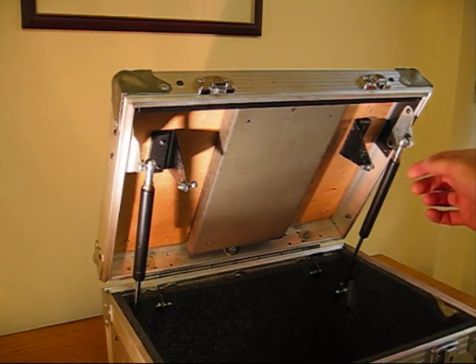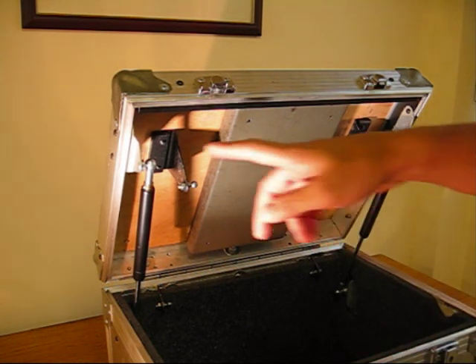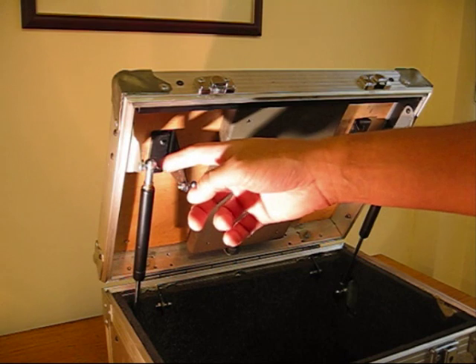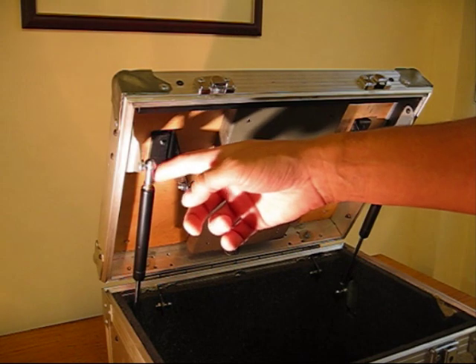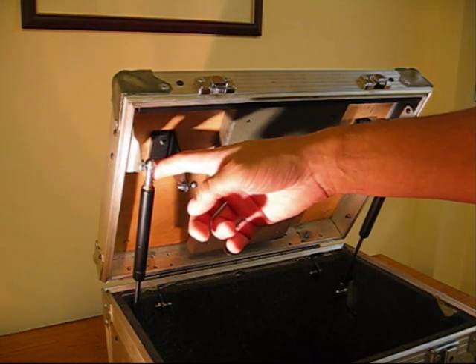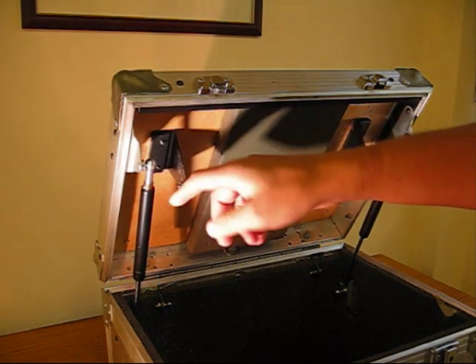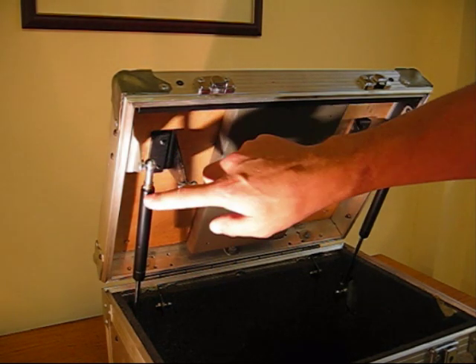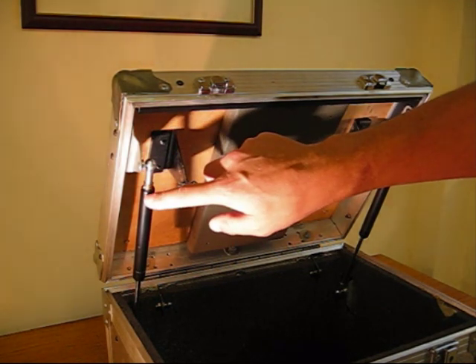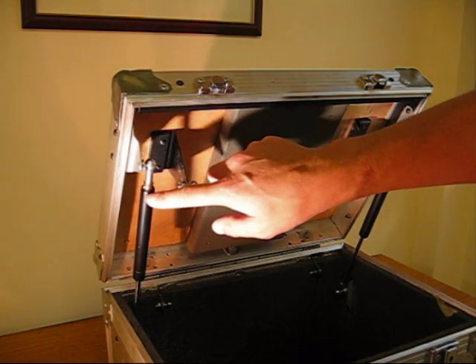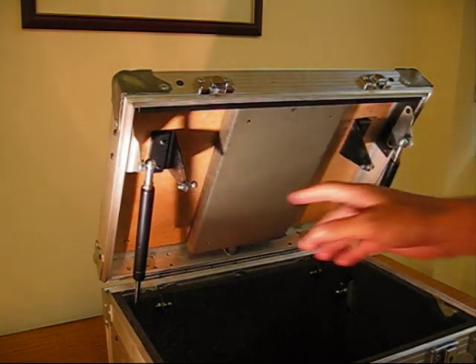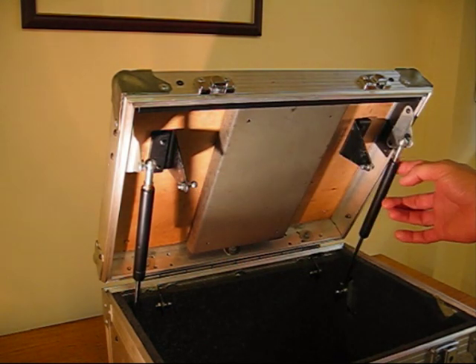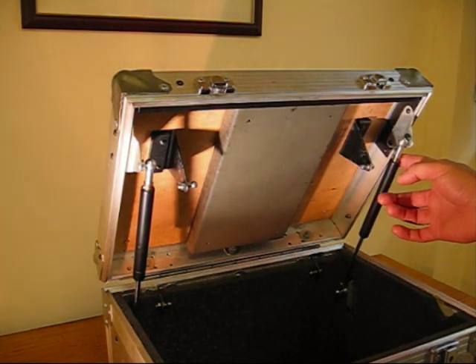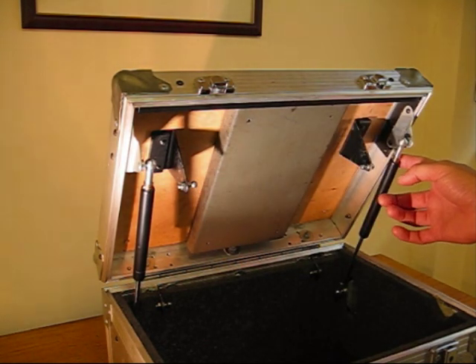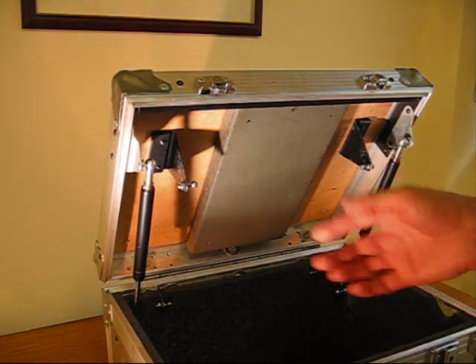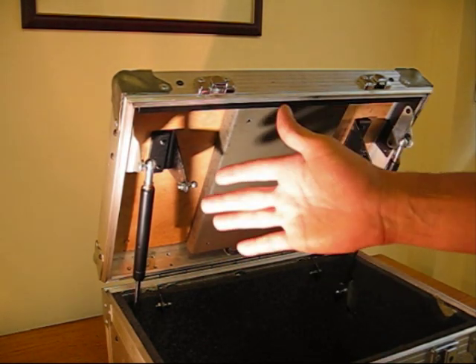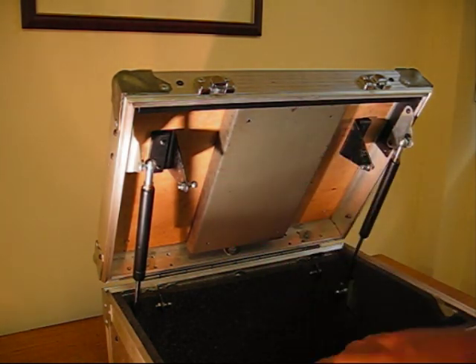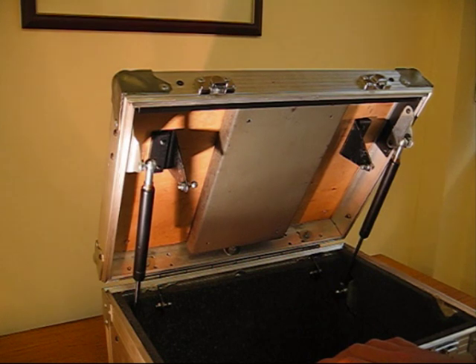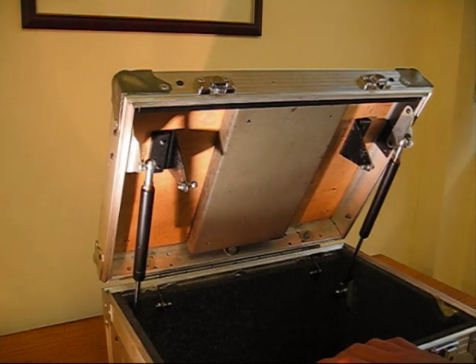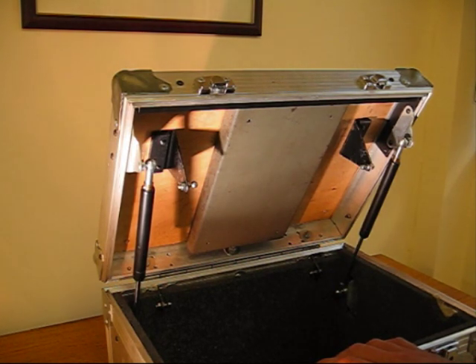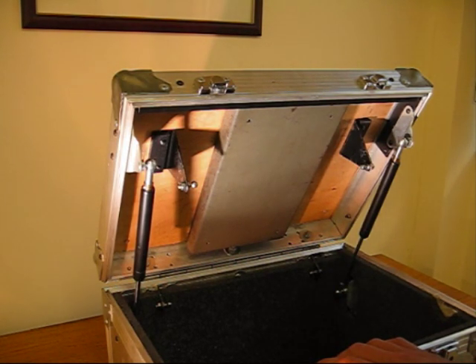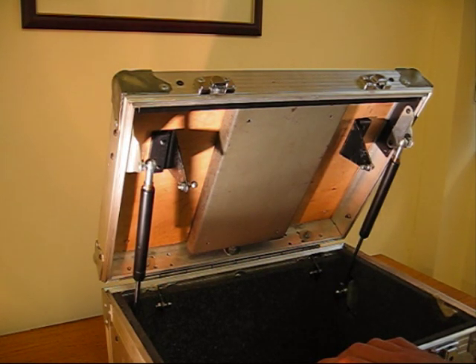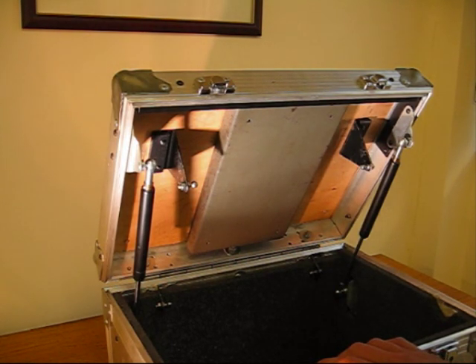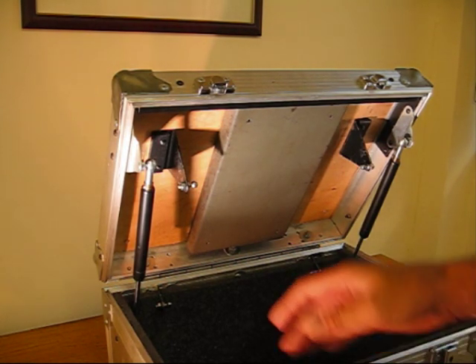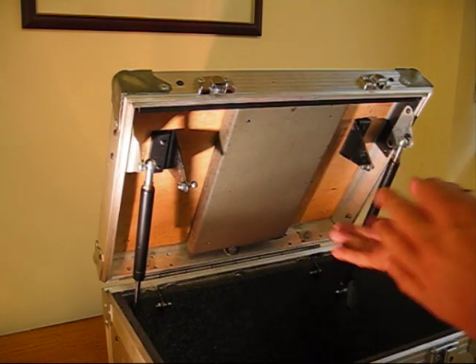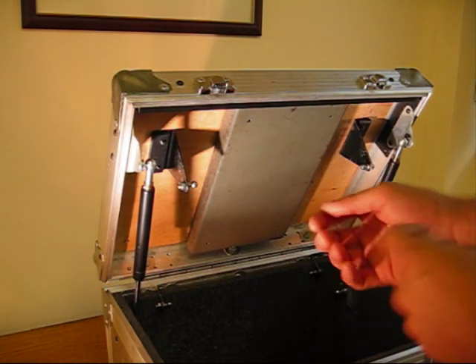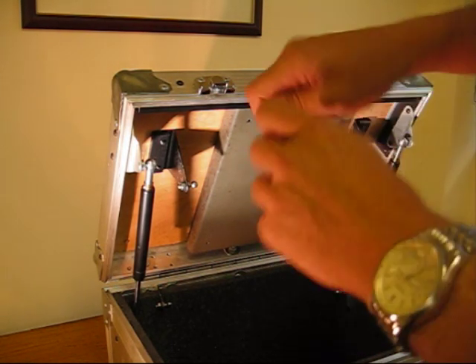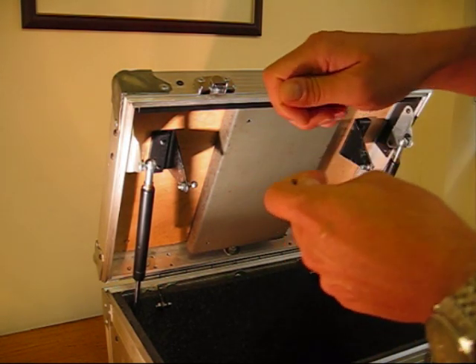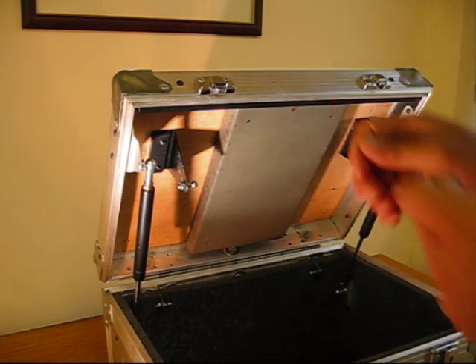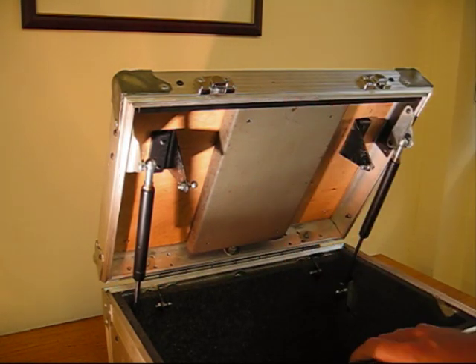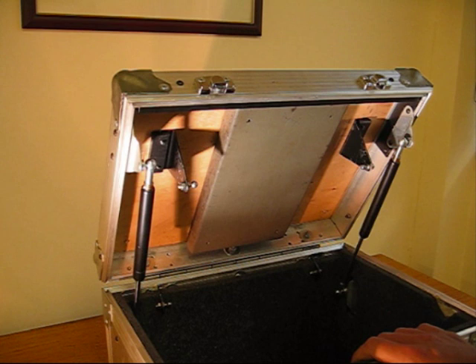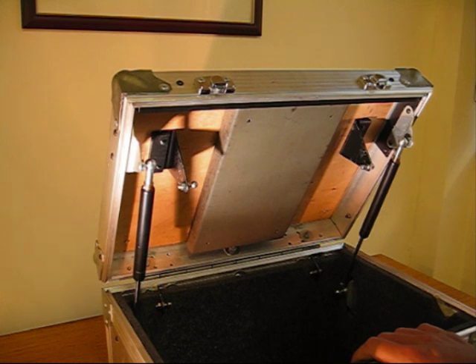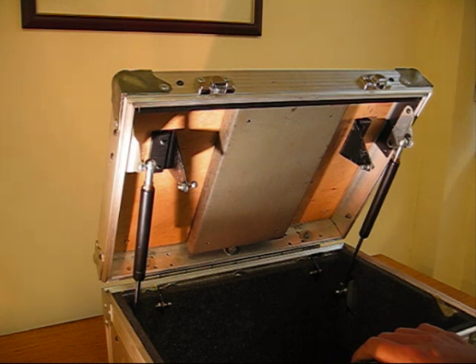These gas springs are equipped with a side release valve which allows you to reduce the force while the gas spring is fitted on the lid itself. So no need to remove it, open everything and release some gas.